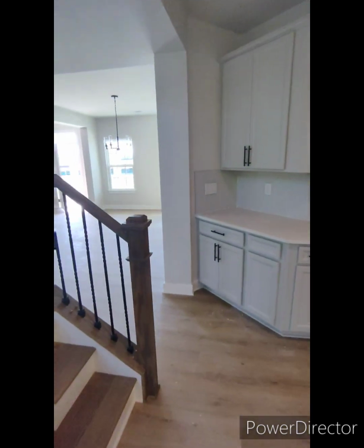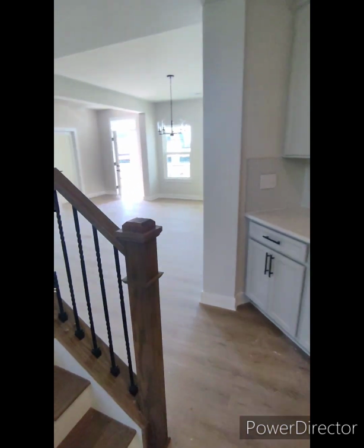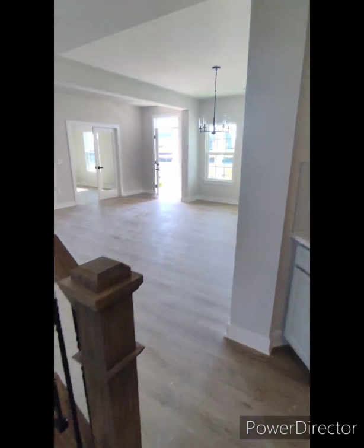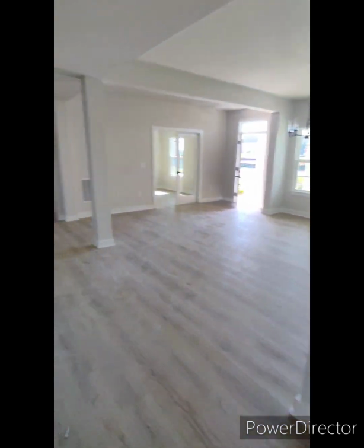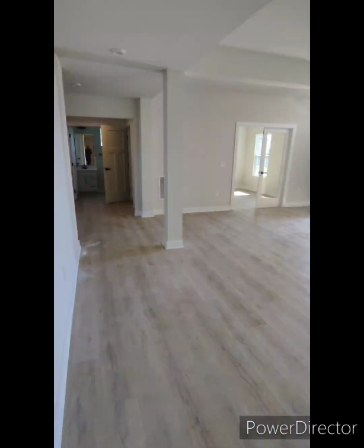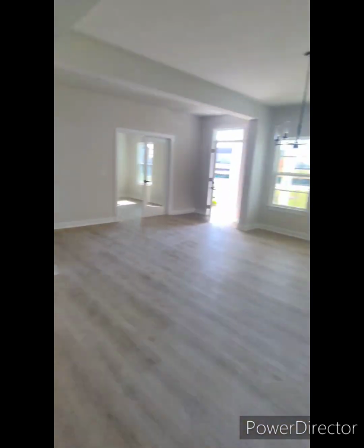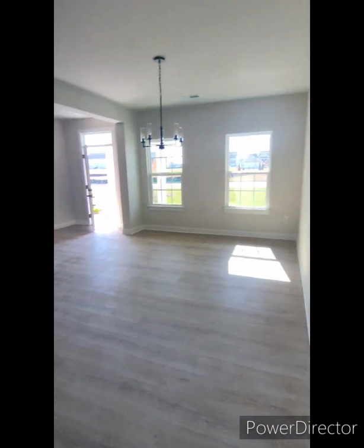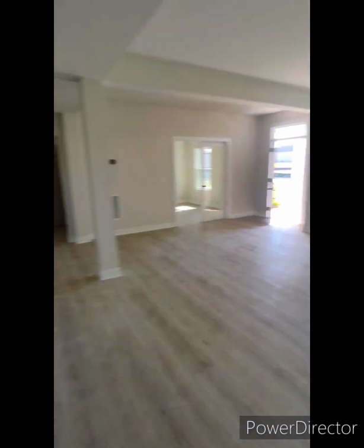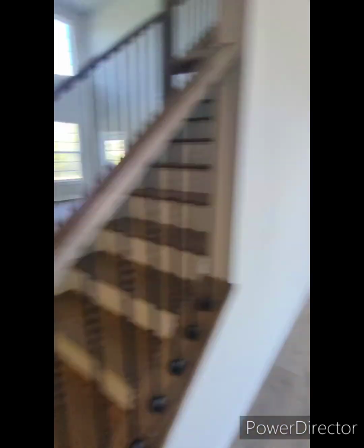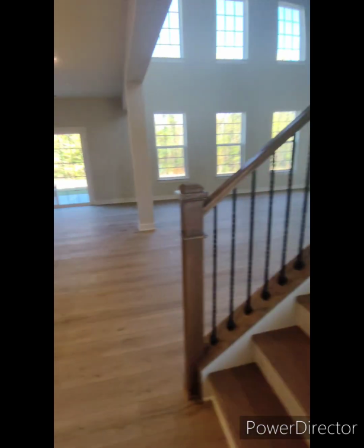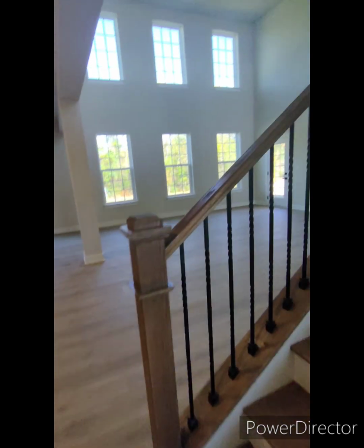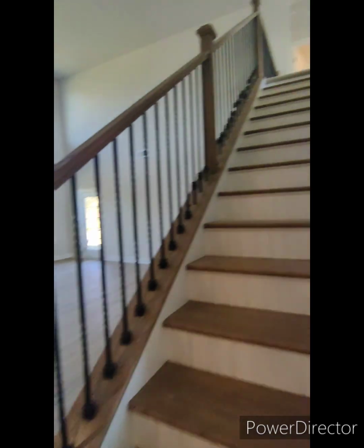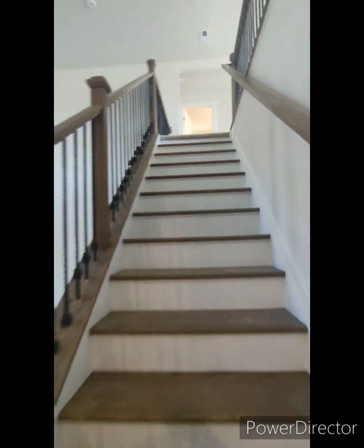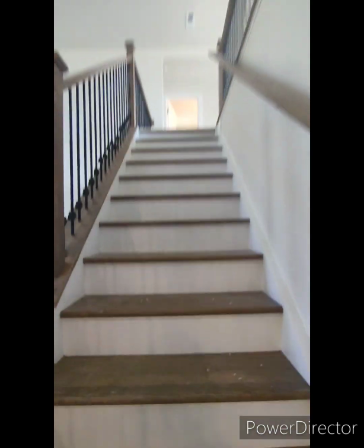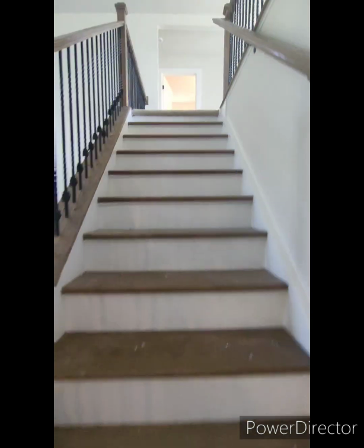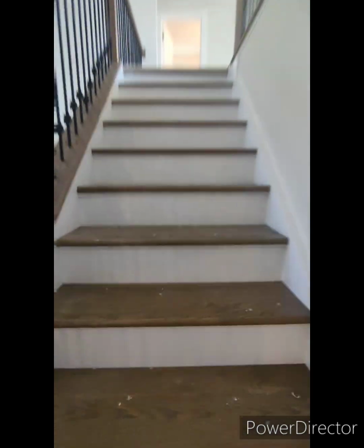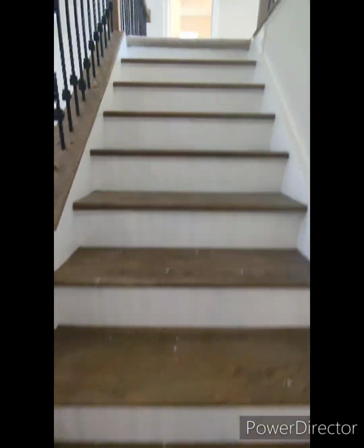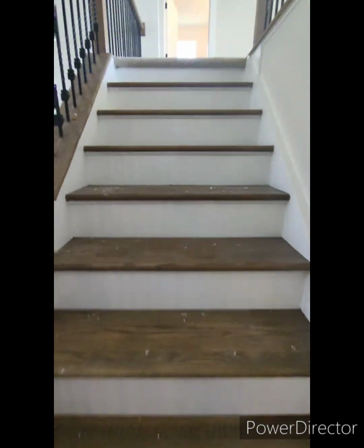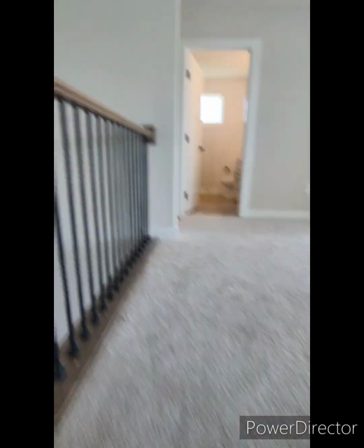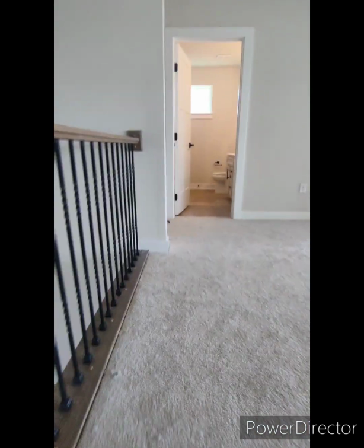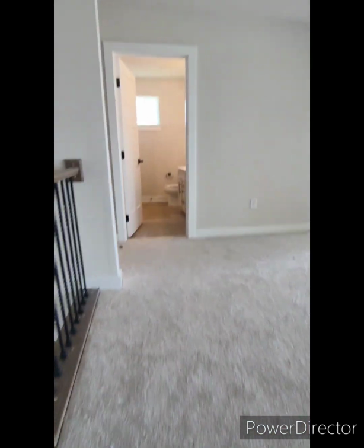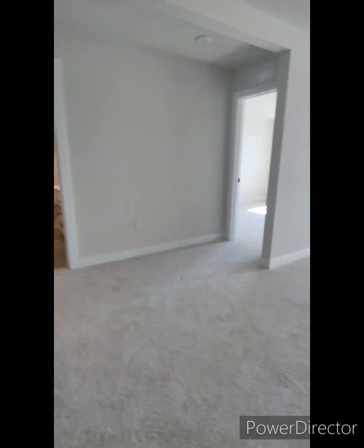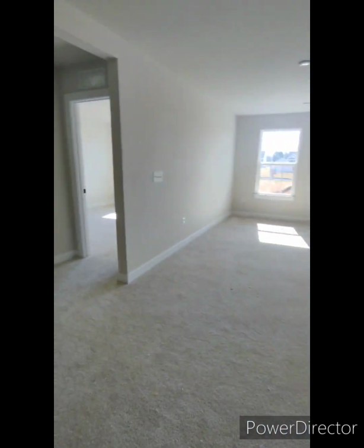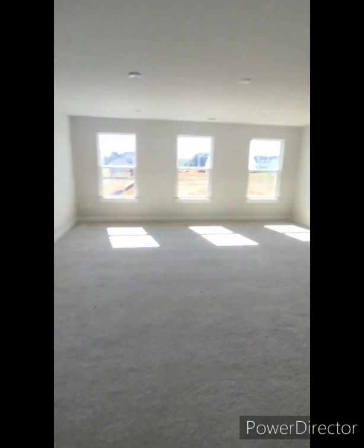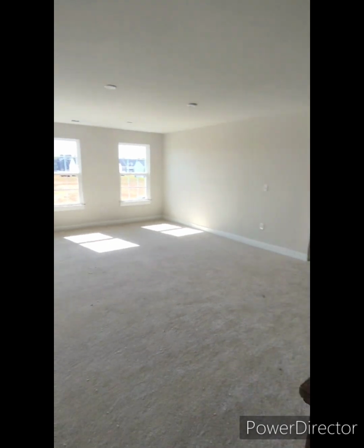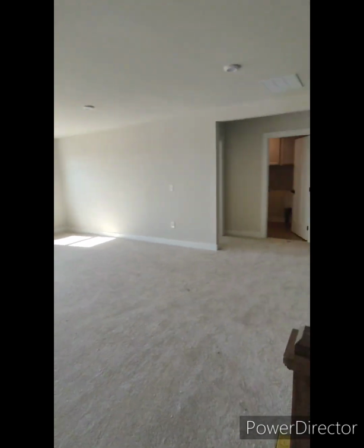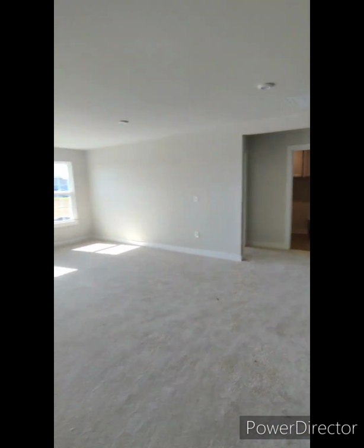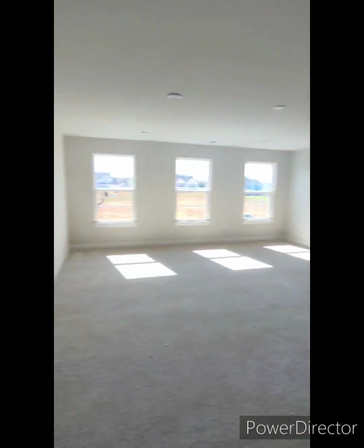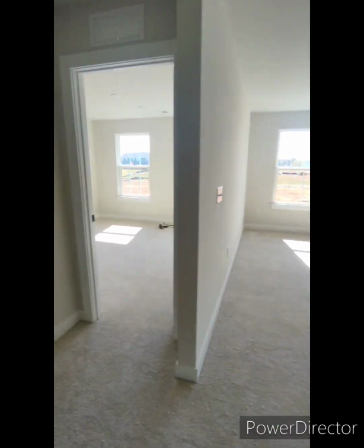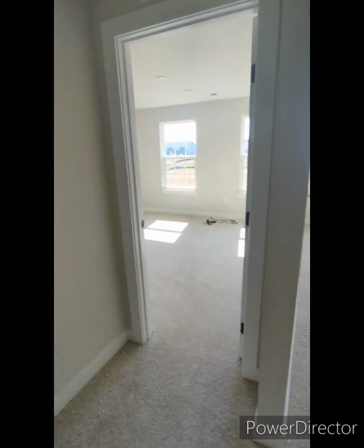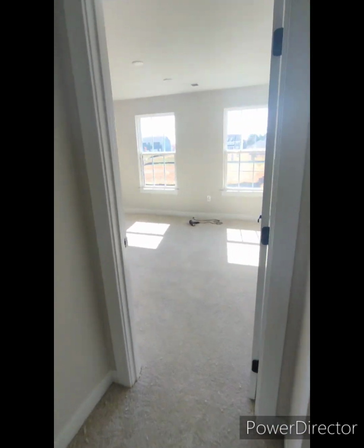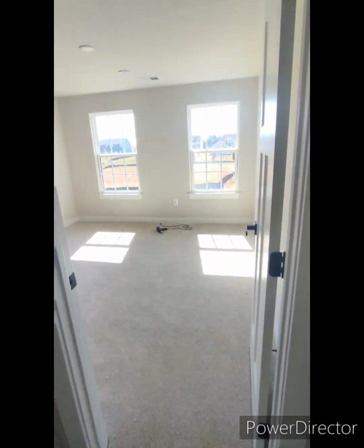Catwalk — super dope. Nice kitchen. Again, very open, very spacious.